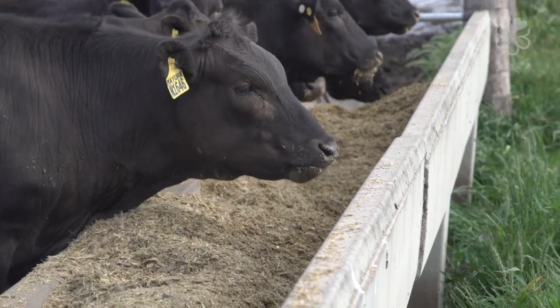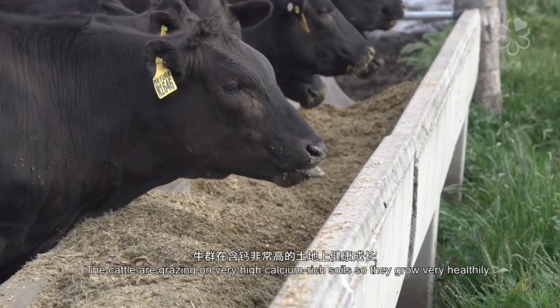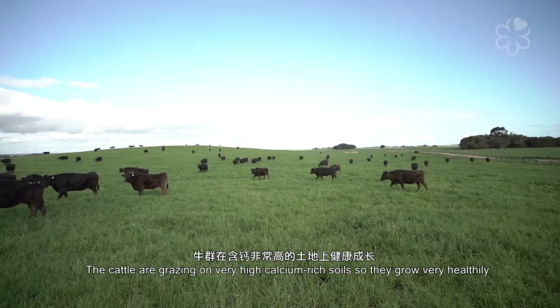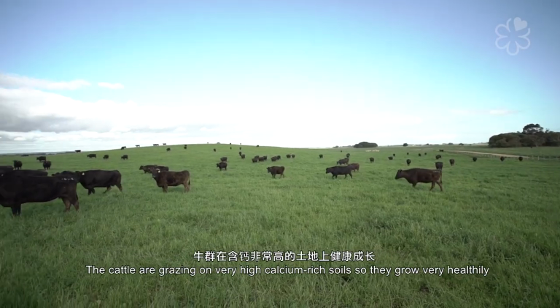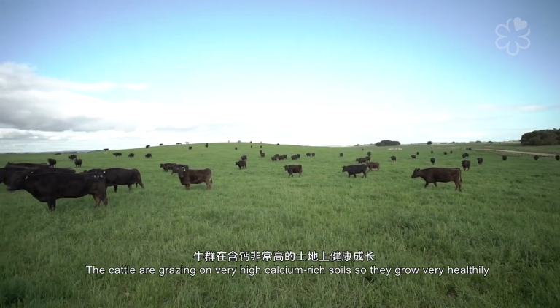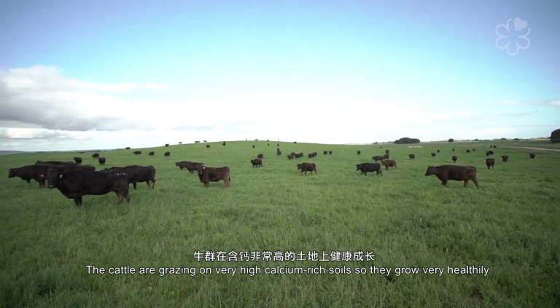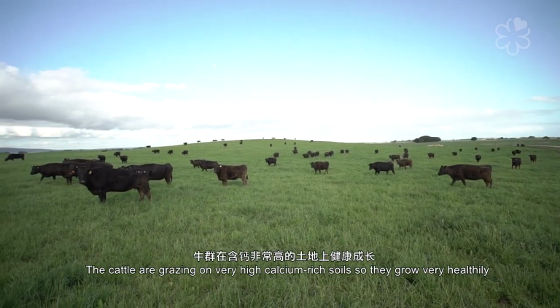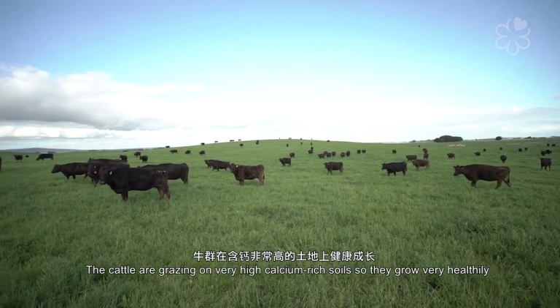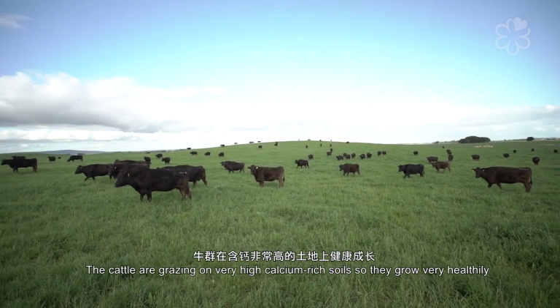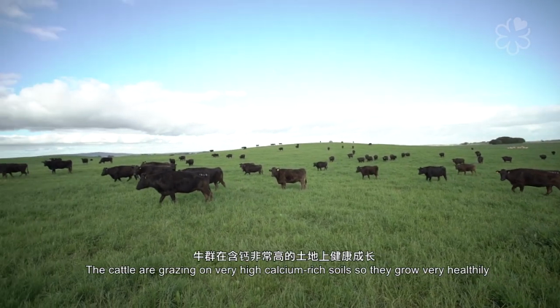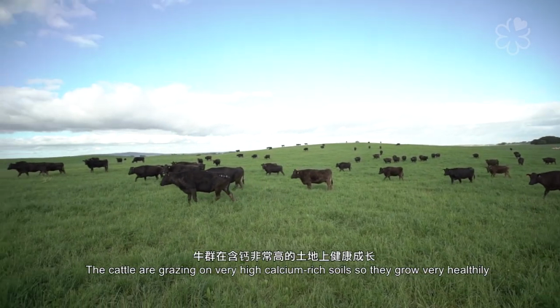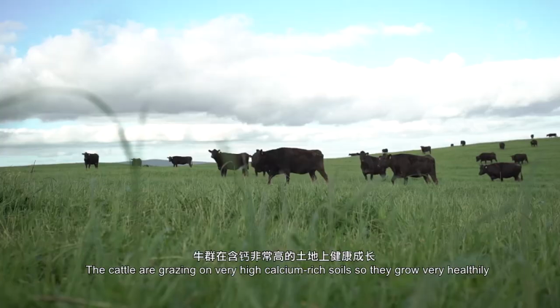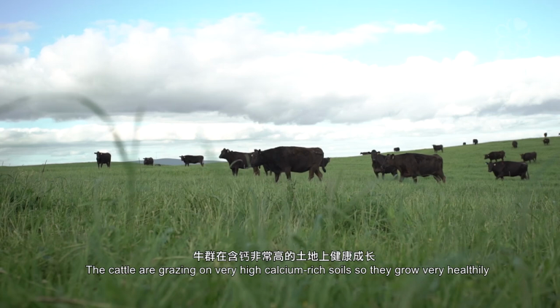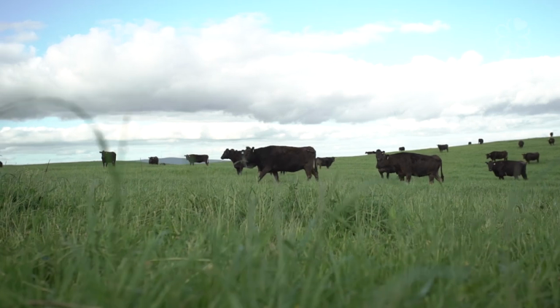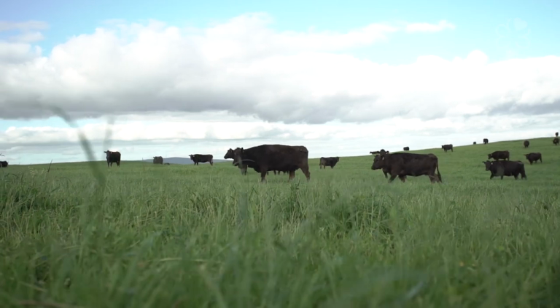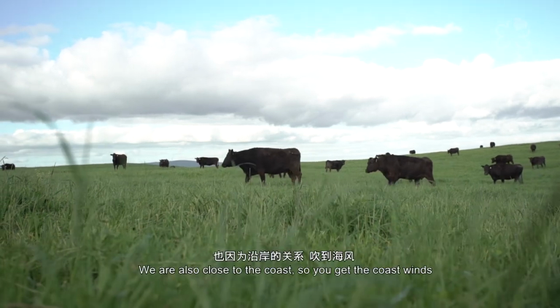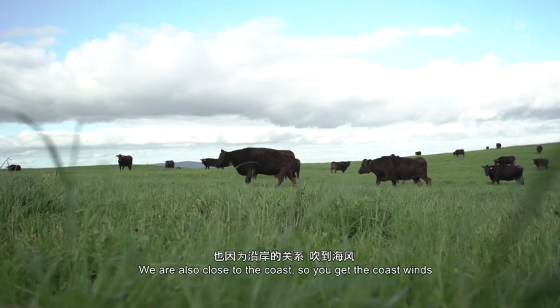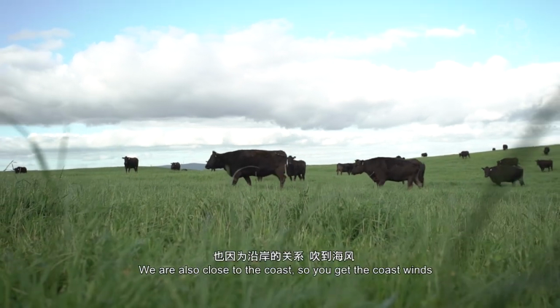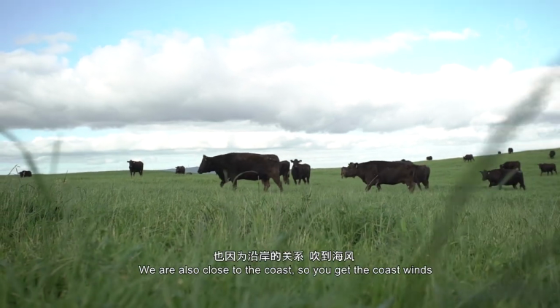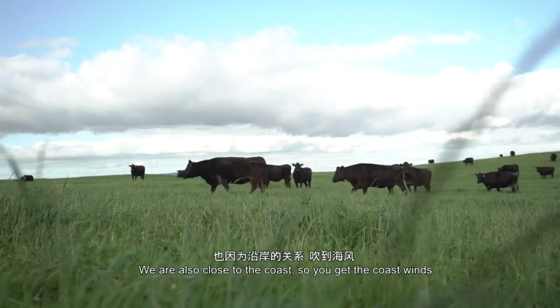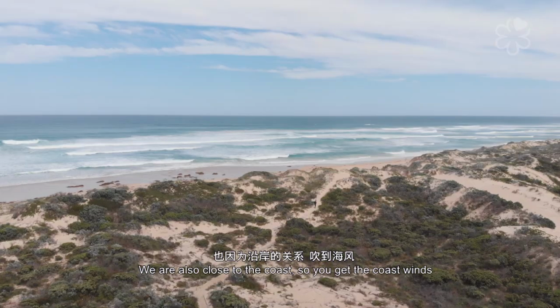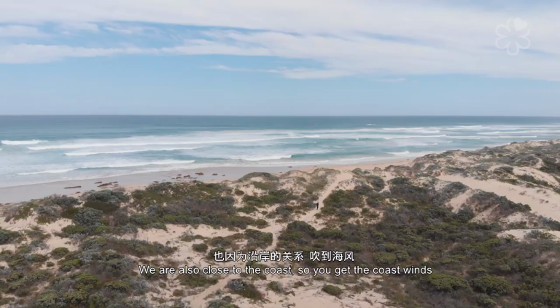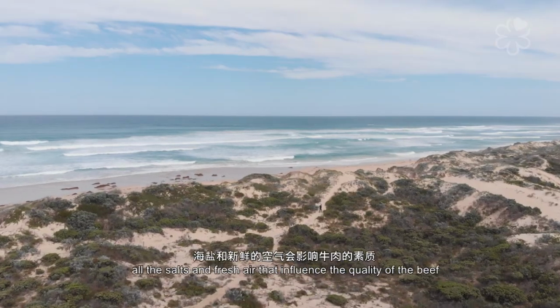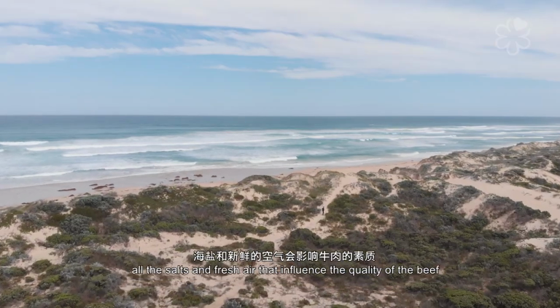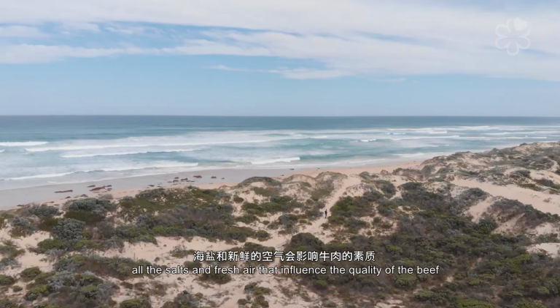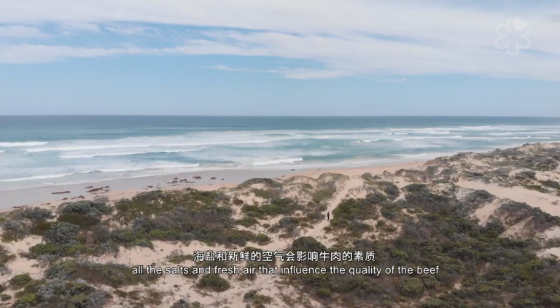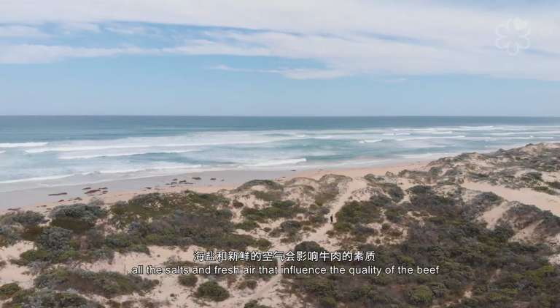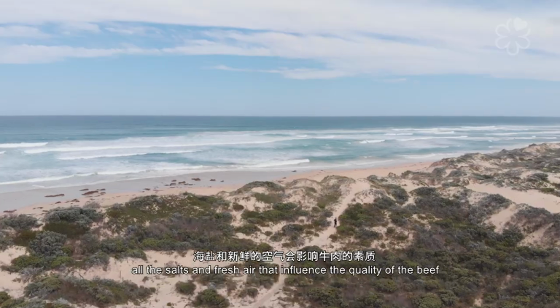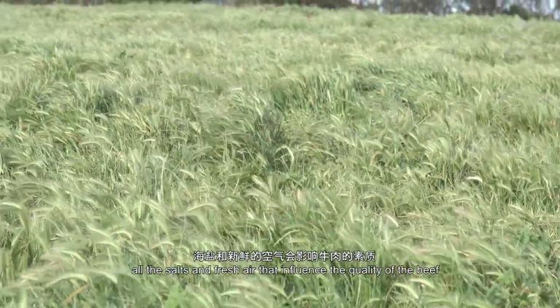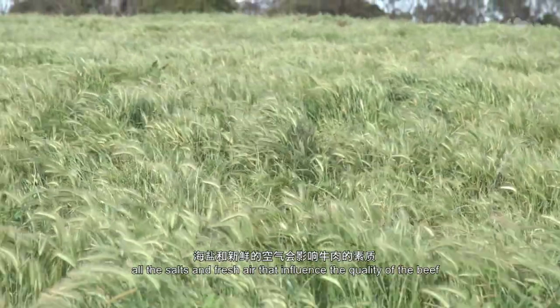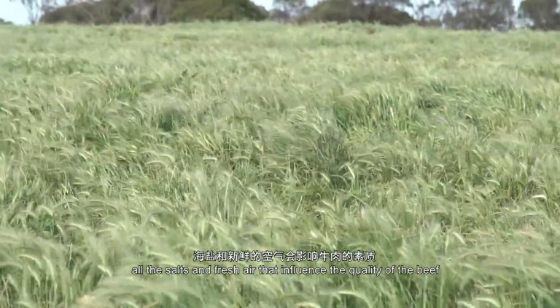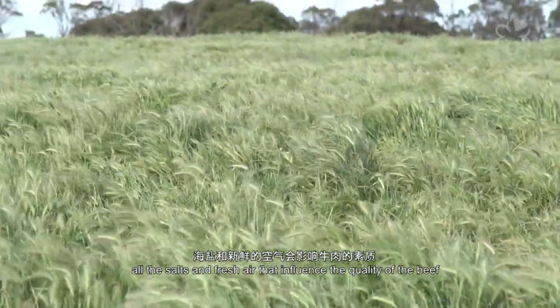The cattle are grazing on very high calcium-rich soil, so they grow very healthily. We're also very close to the coast, so you get this coastal influence where all the salts and fresh air affect the quality of our beef.